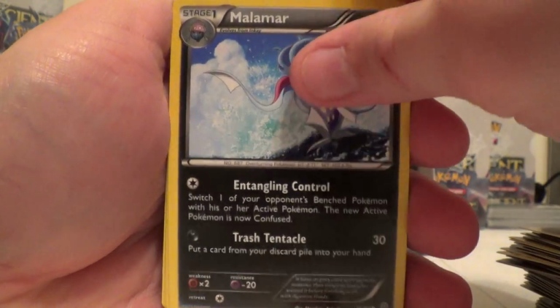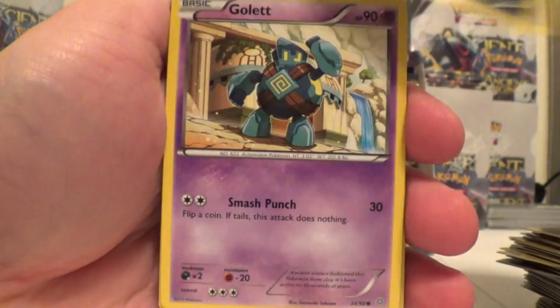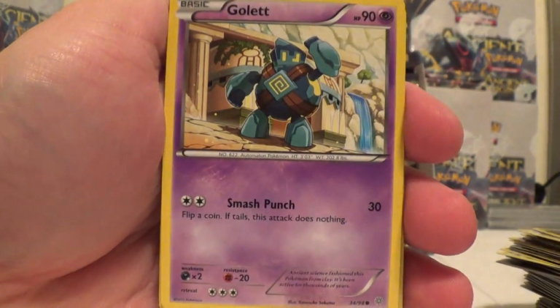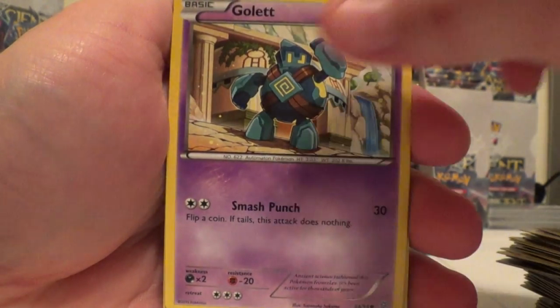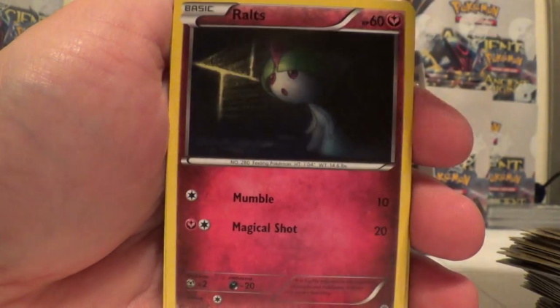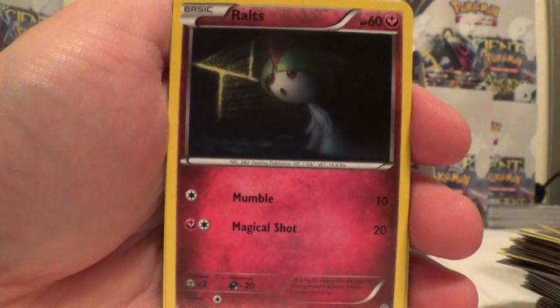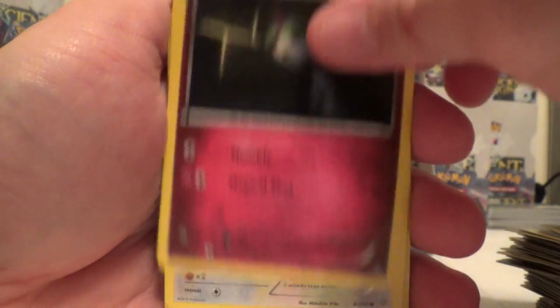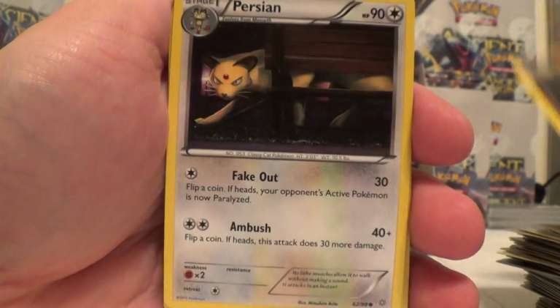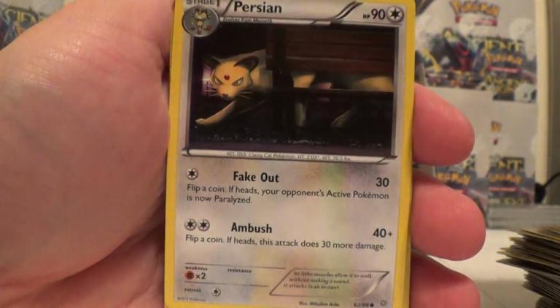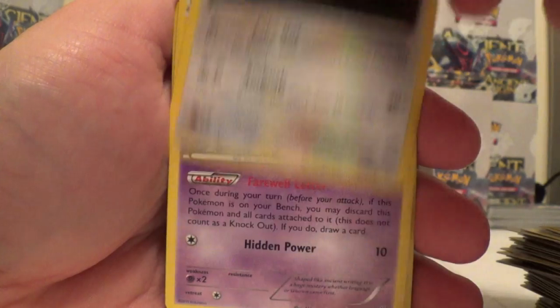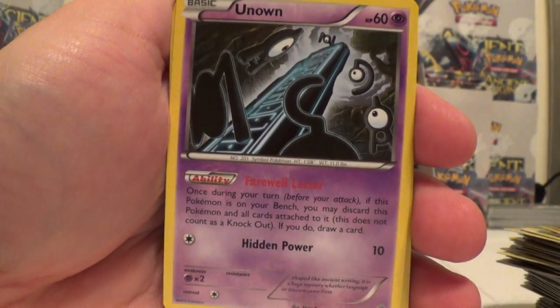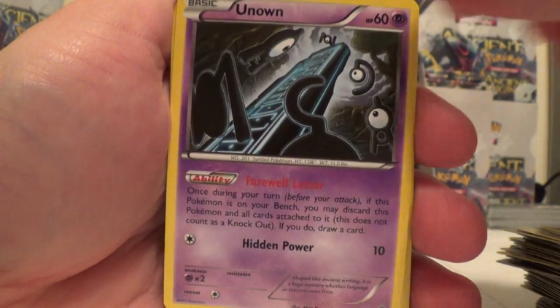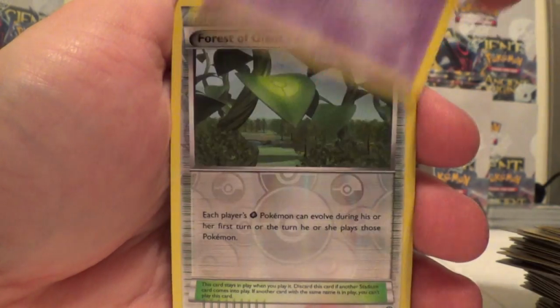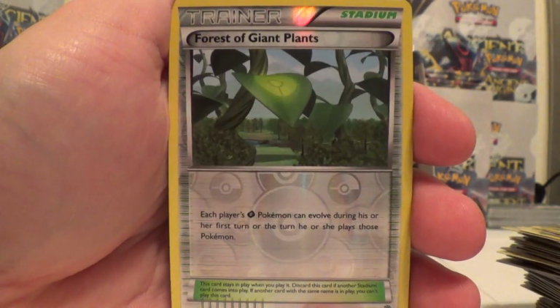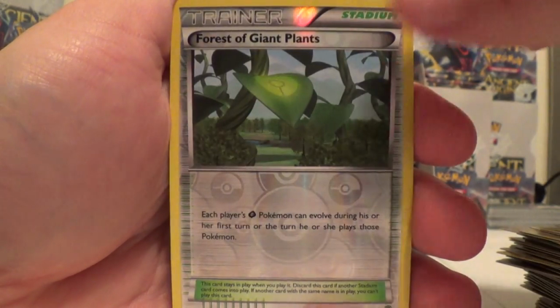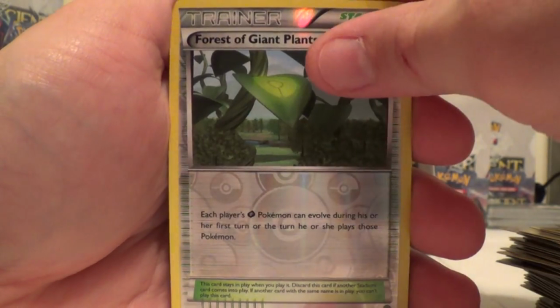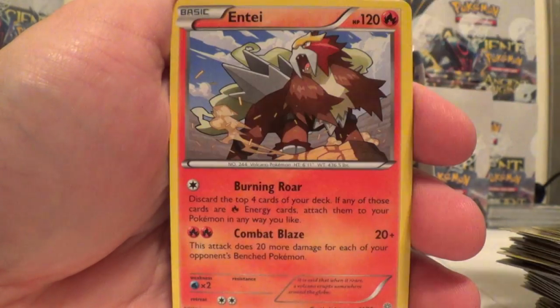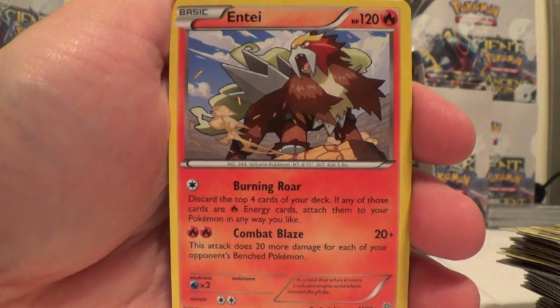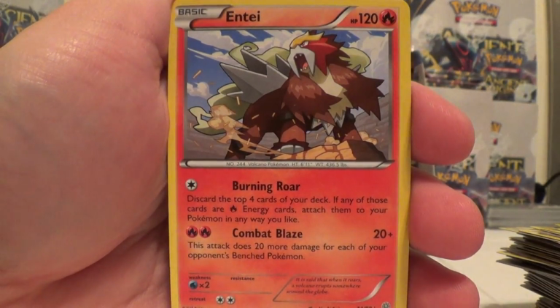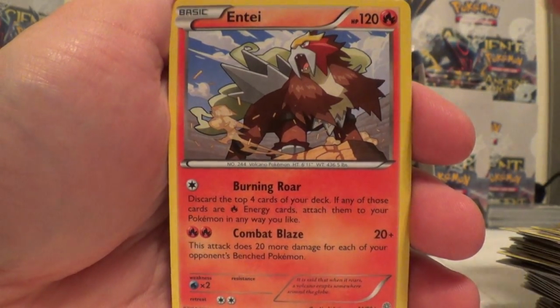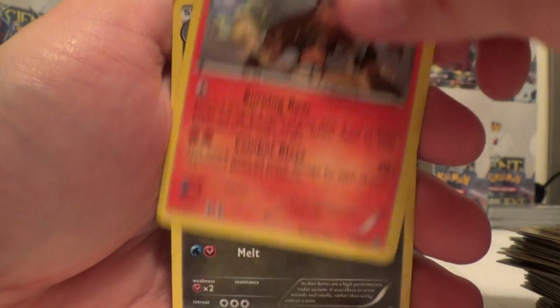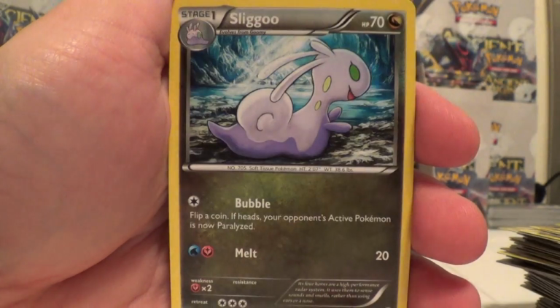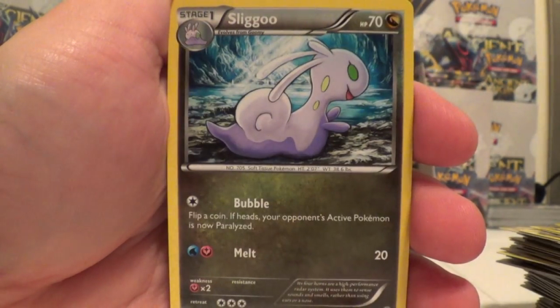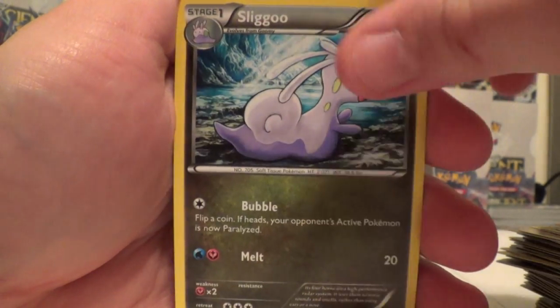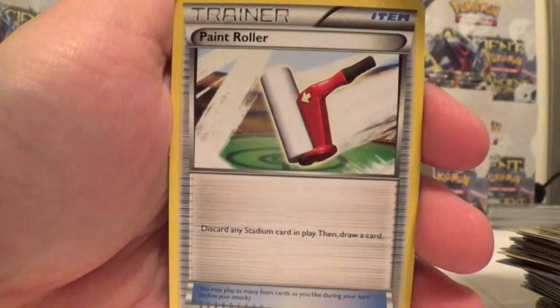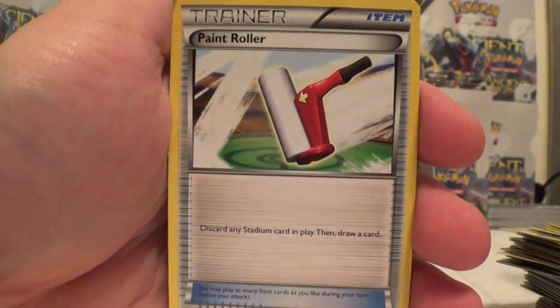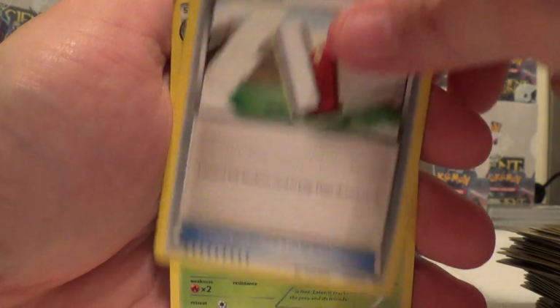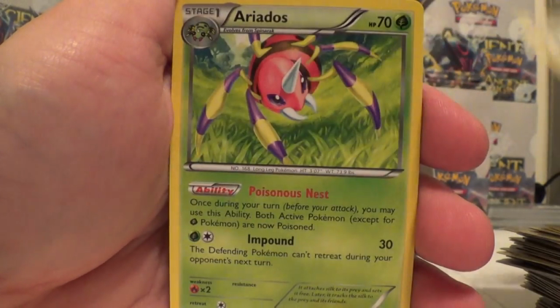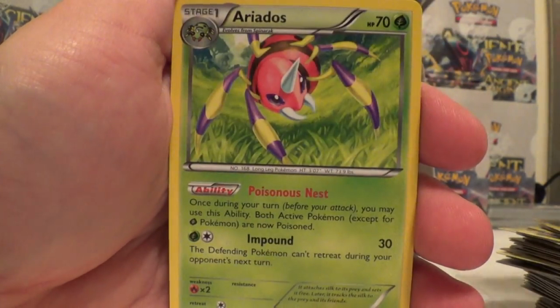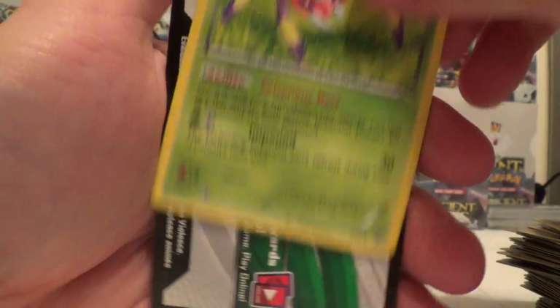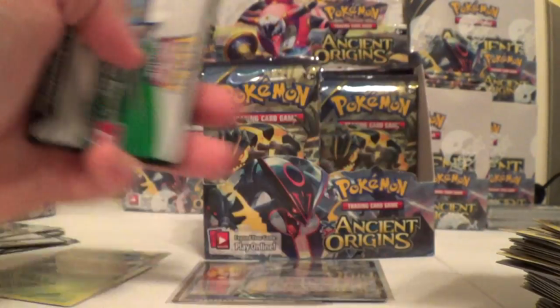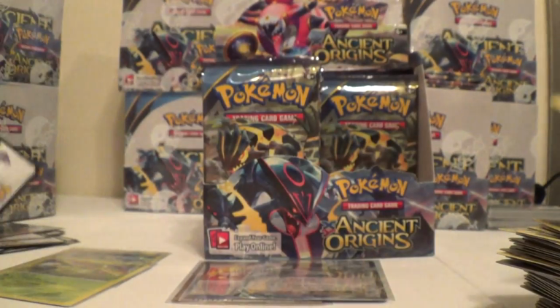Malamar, Golit, Ralts, Persian, Unknown, Reverse Forest of Giant Plants, and Inkay. Slugma, Paint Roller, and Aerodactyl.